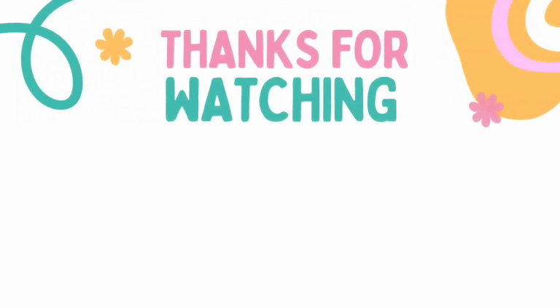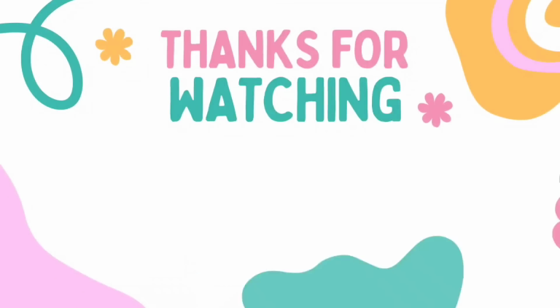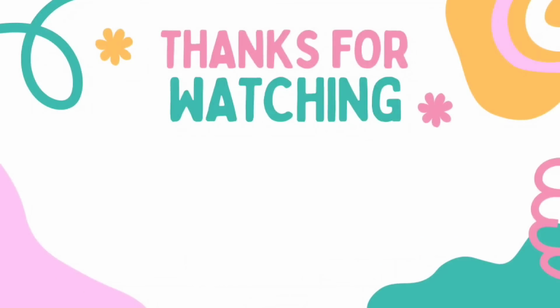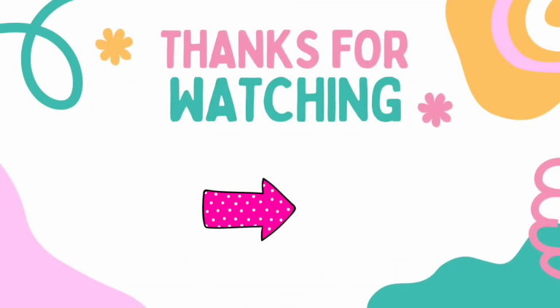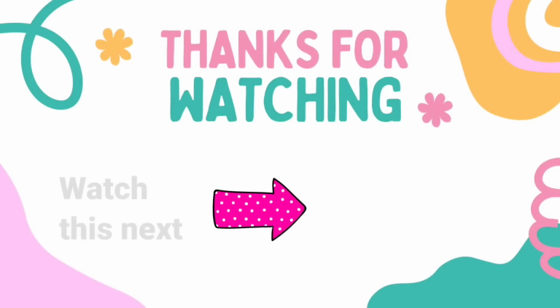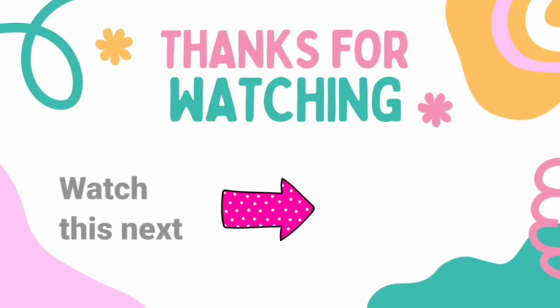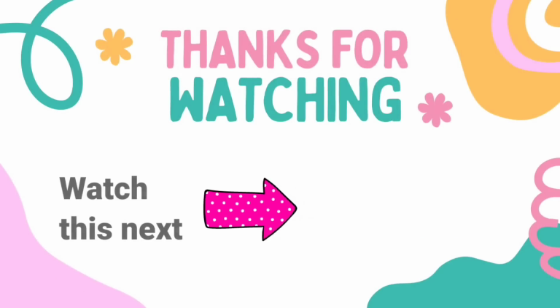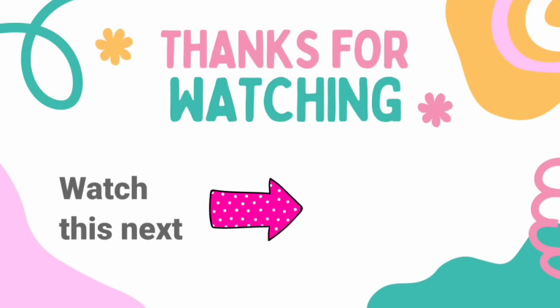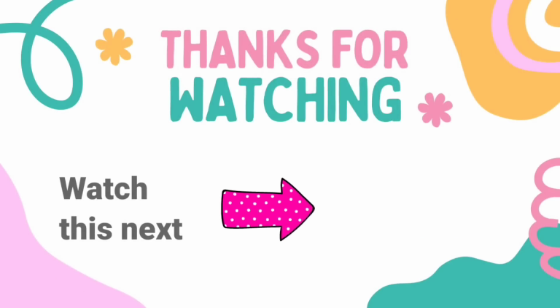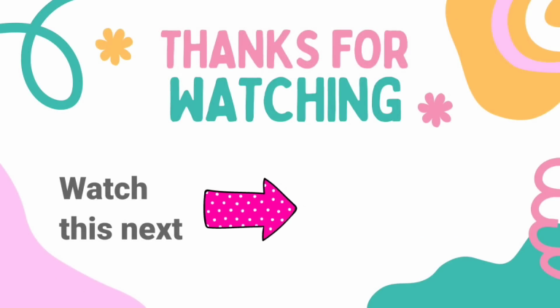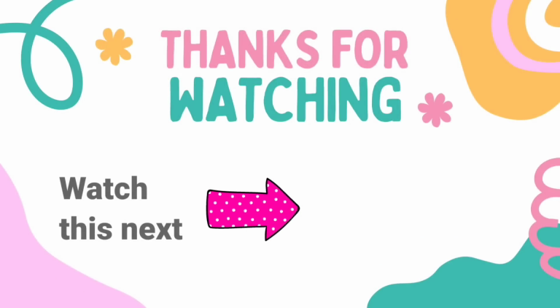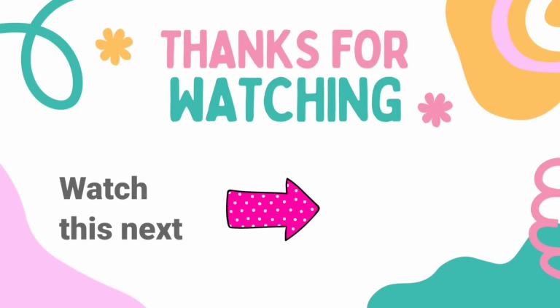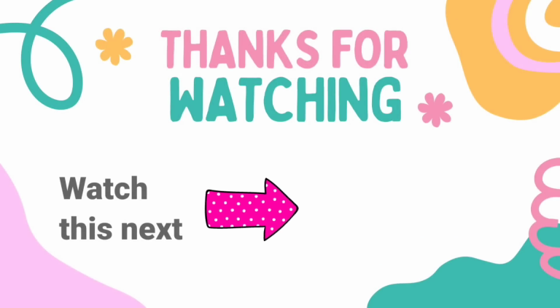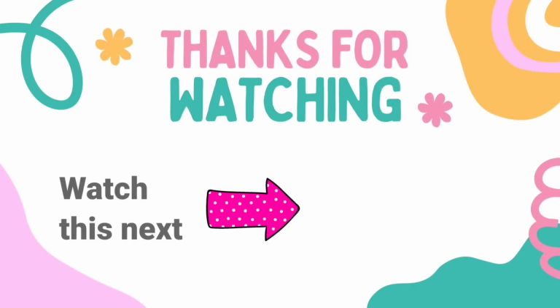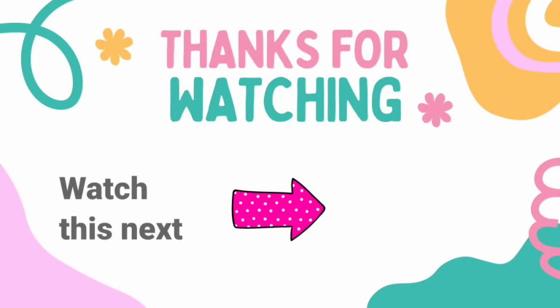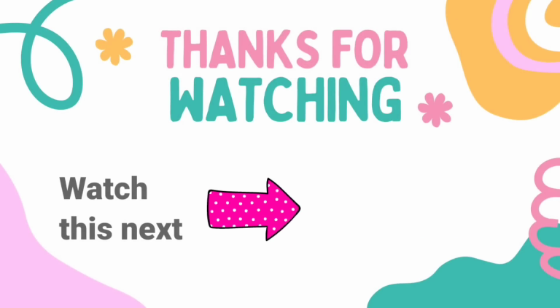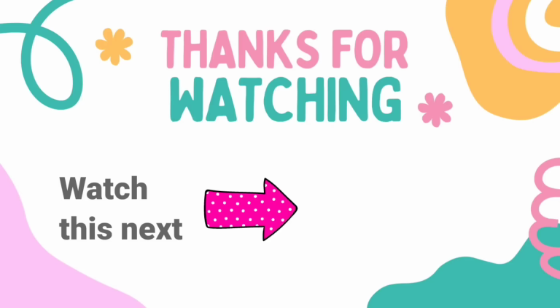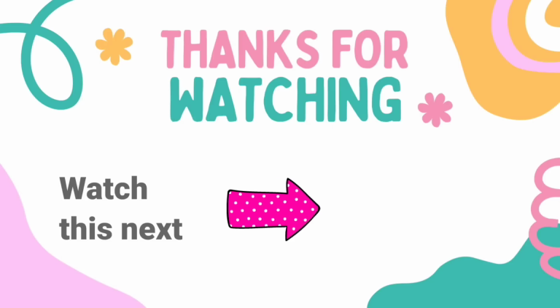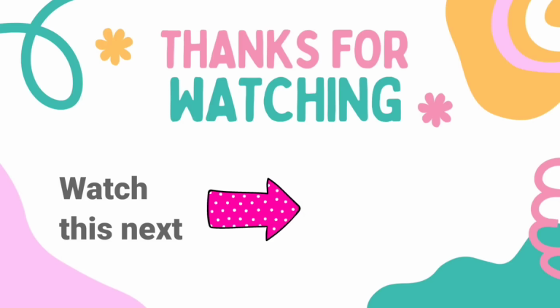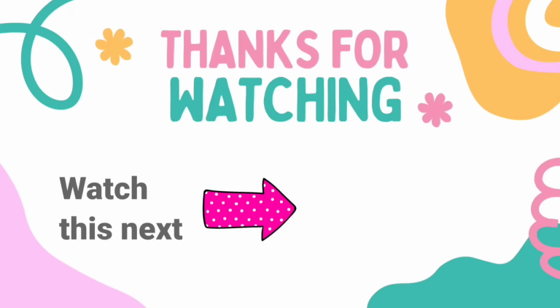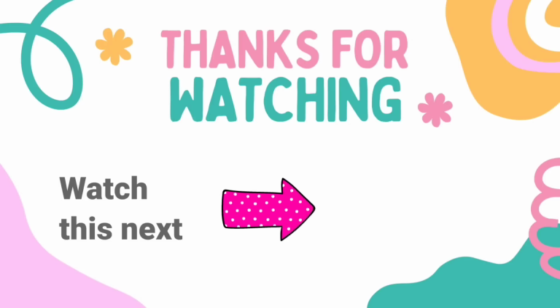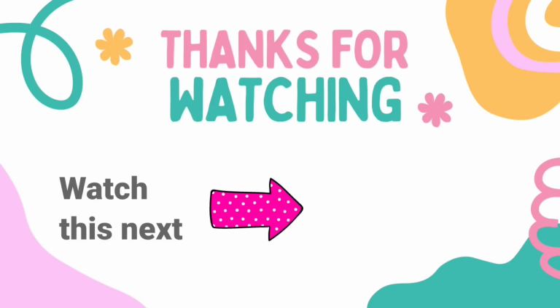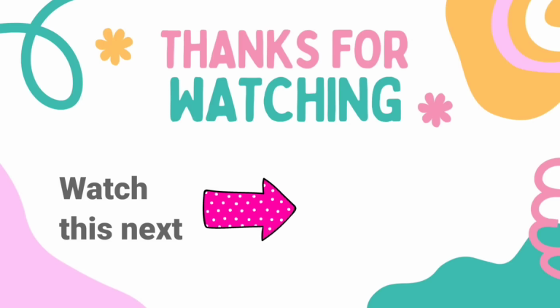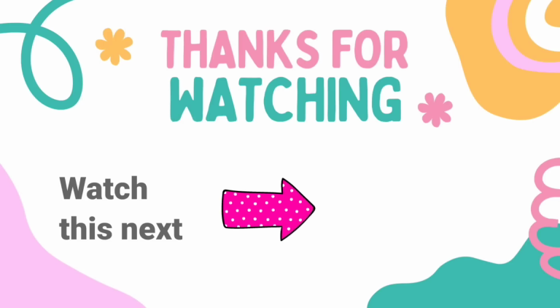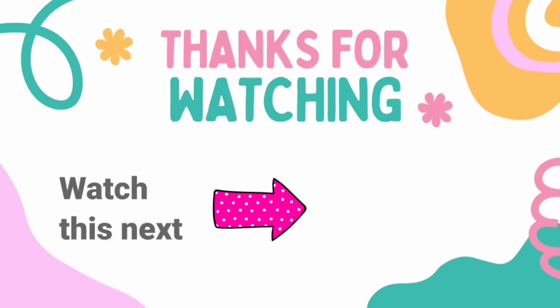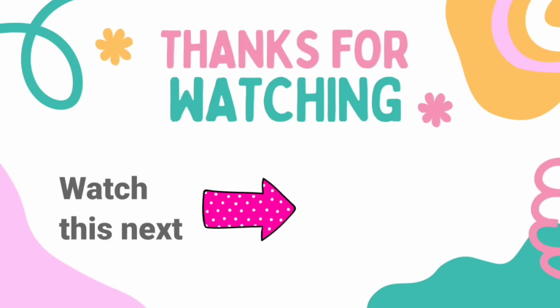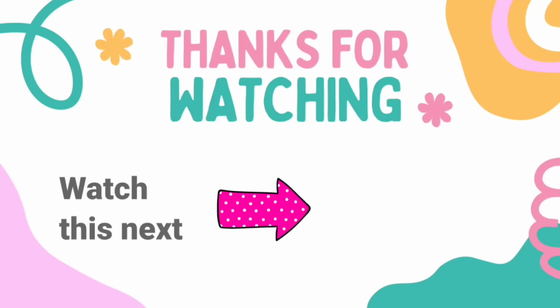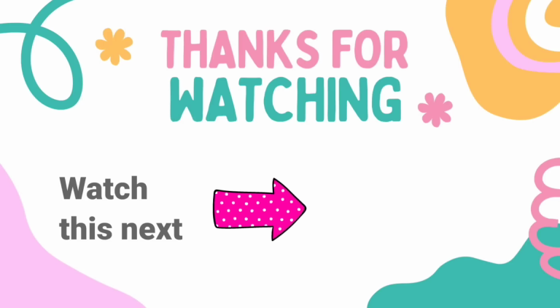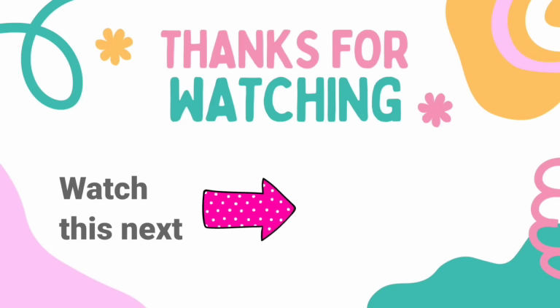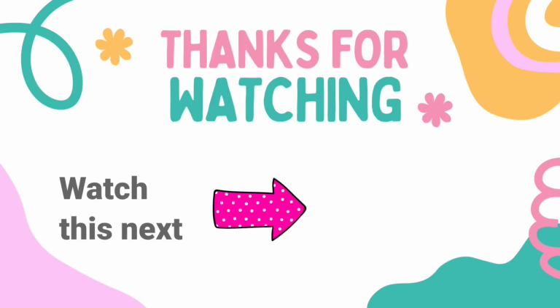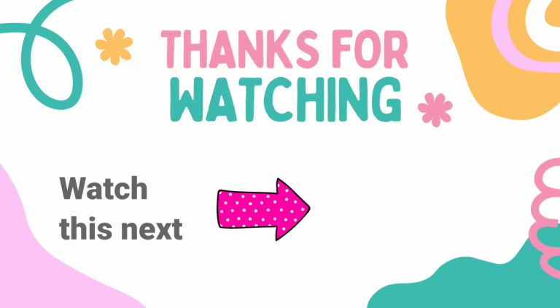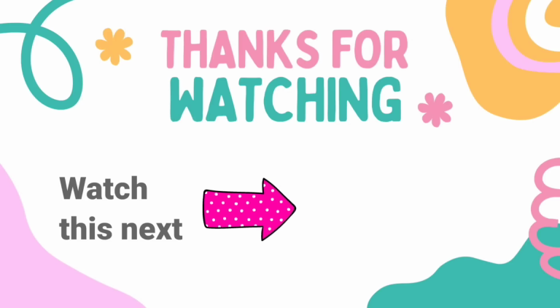That's it for today, my friends! Let me know which one is your favorite. And I have another video here for you with tons more Dollar Tree DIY crafts for fall. Click it — I'll see you later and have a blessed day! Bye!